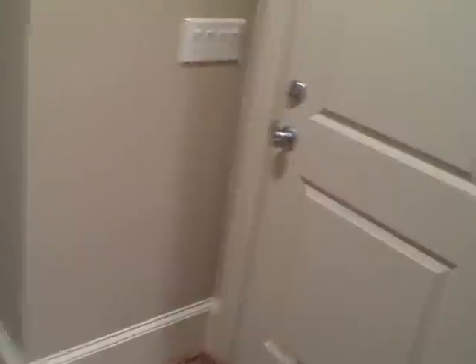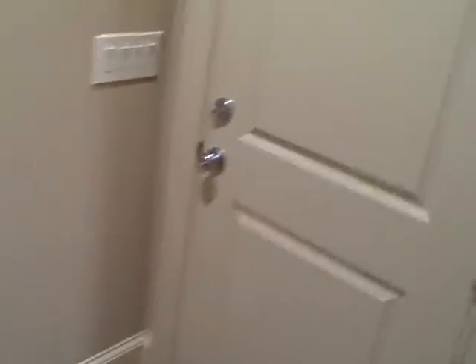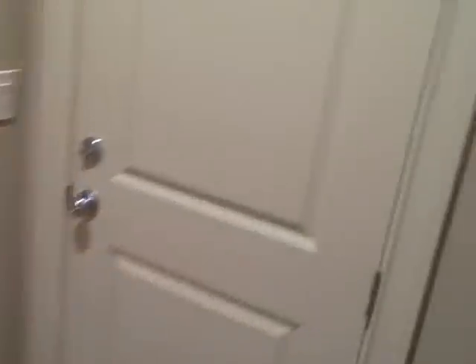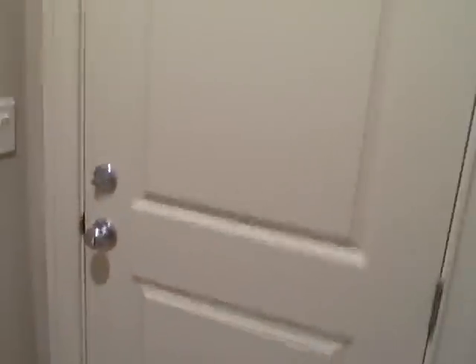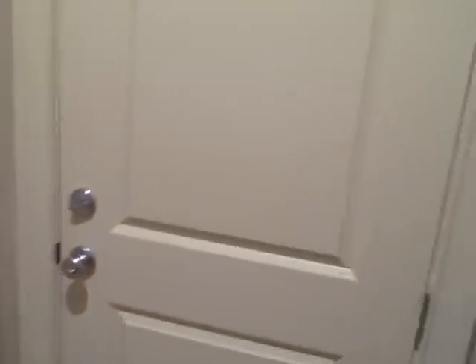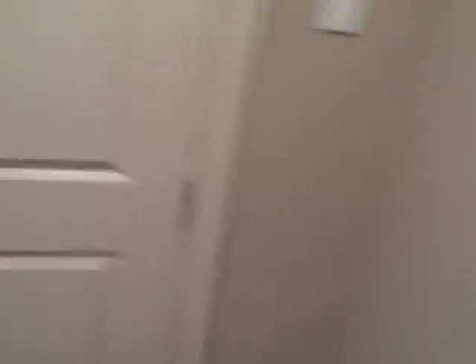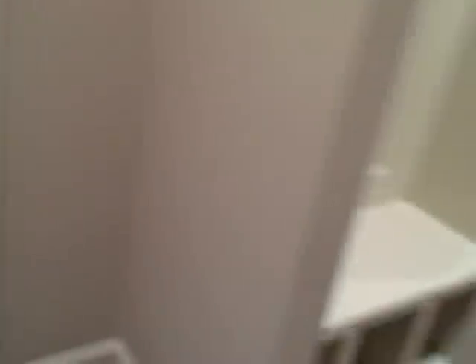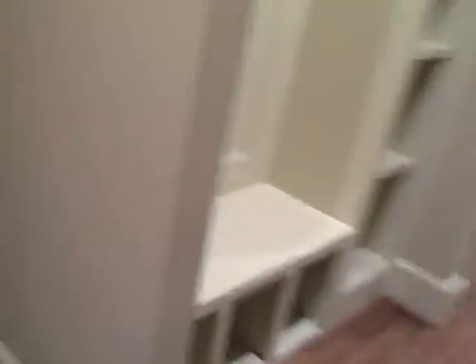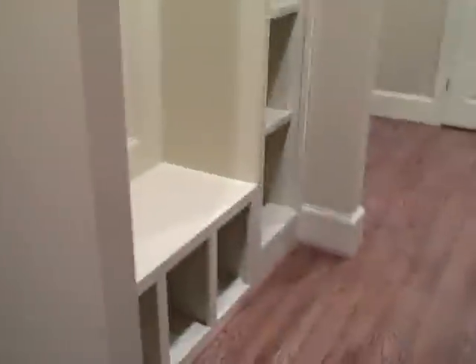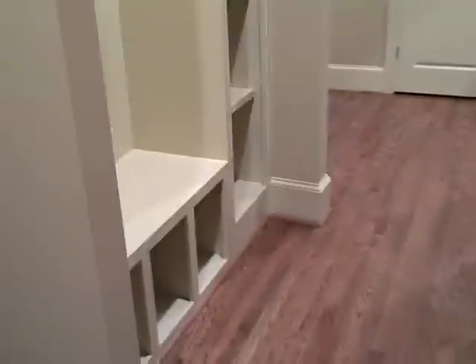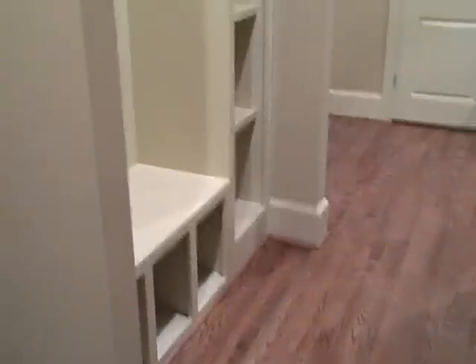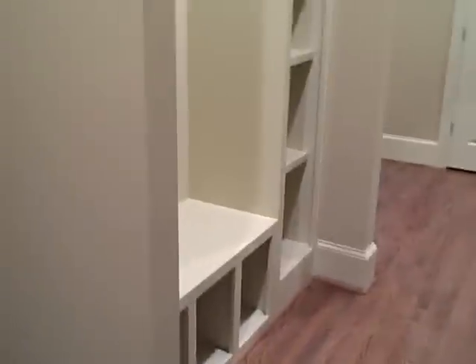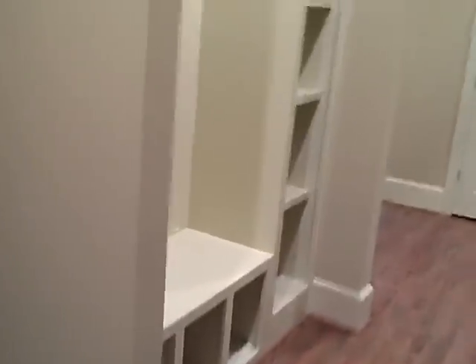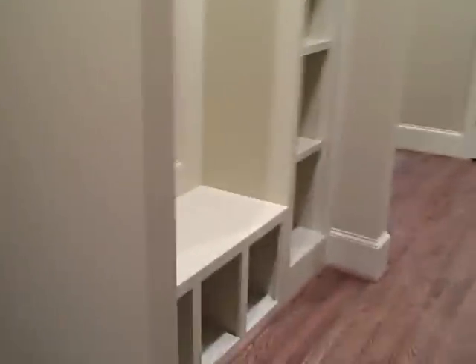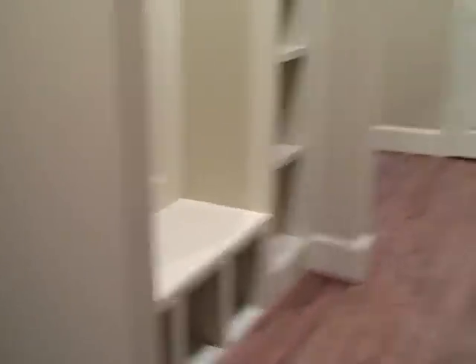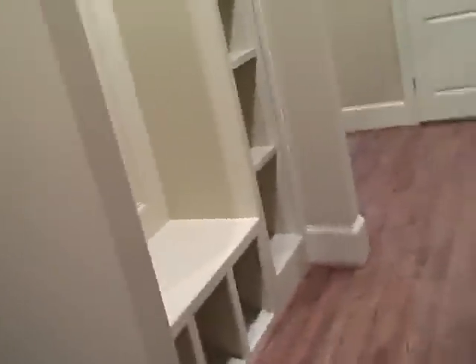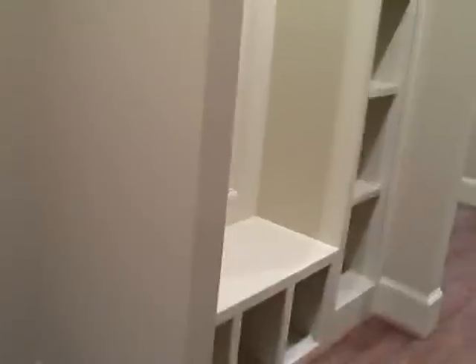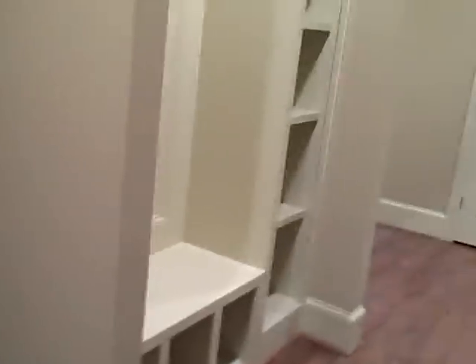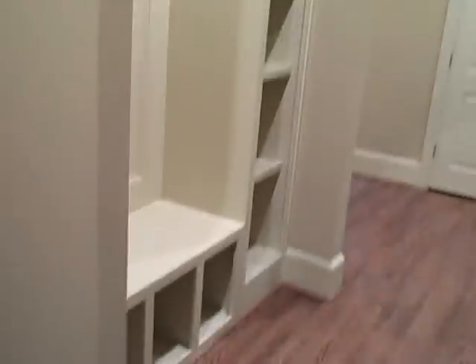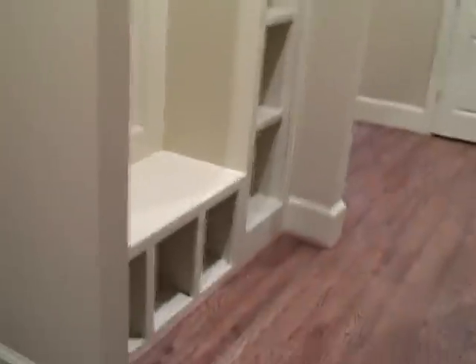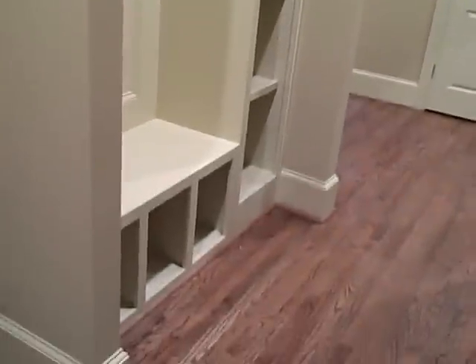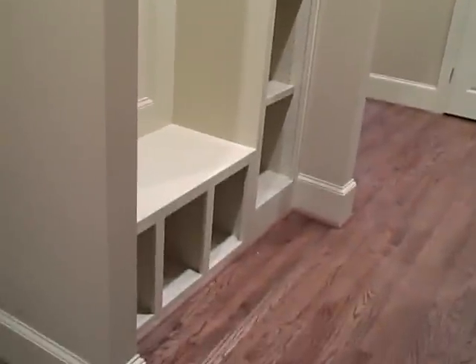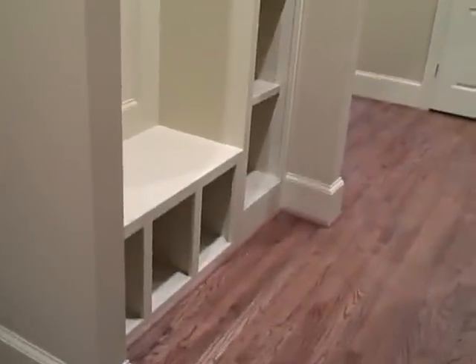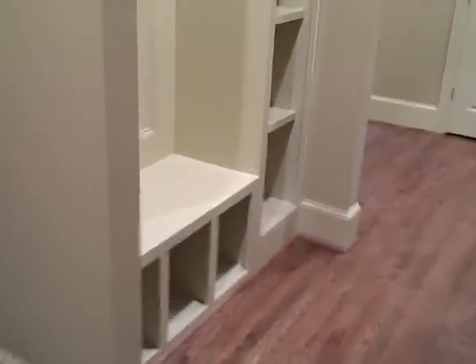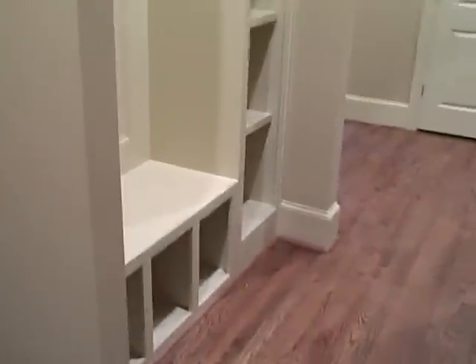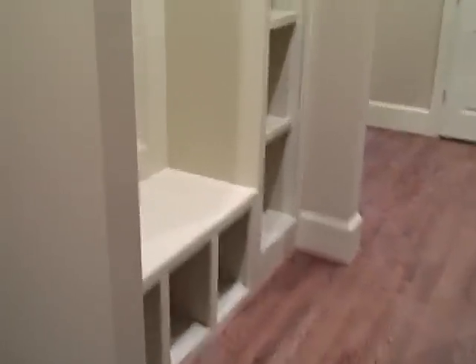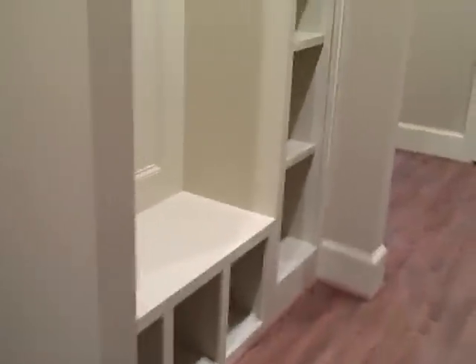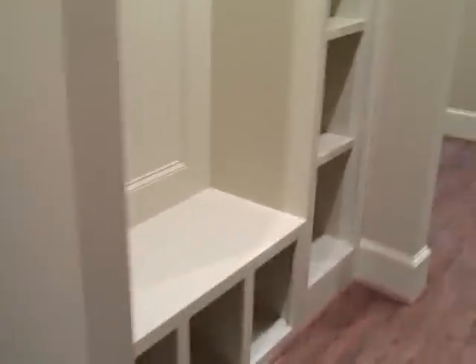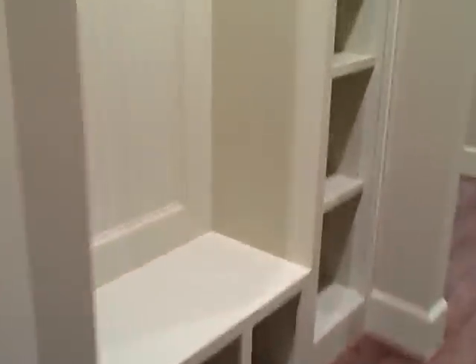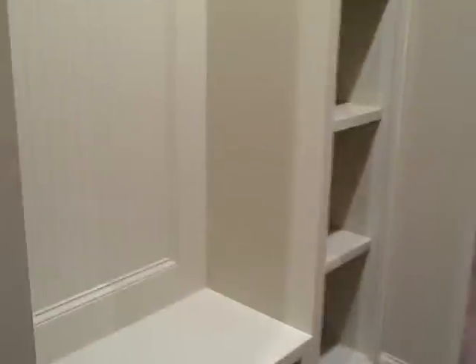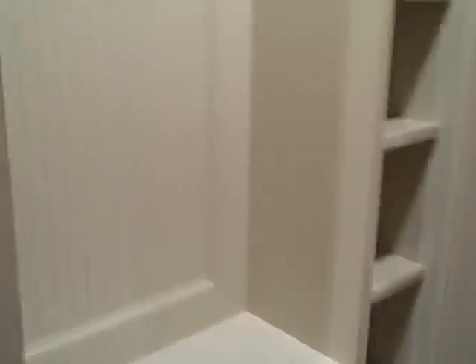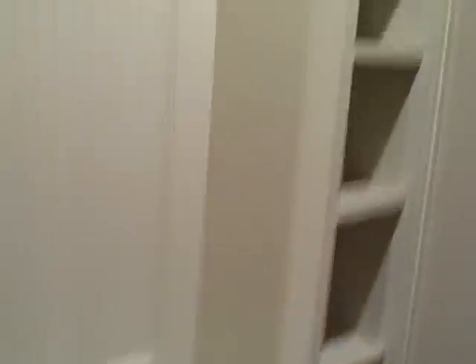The garage door is right here. This is very popular with new young families to have cubby holes — you can put coat hooks here.